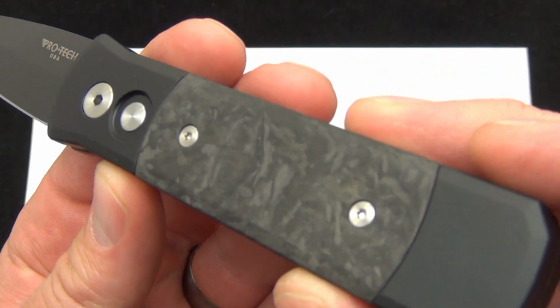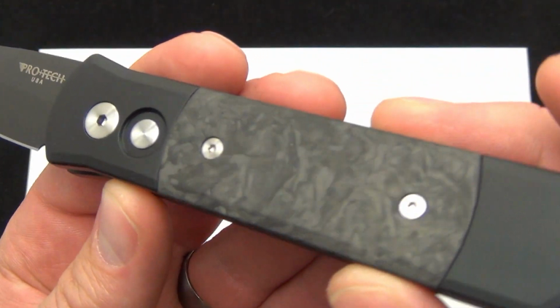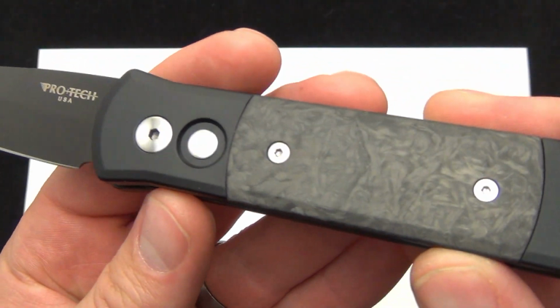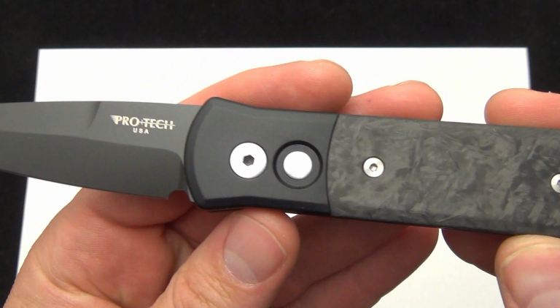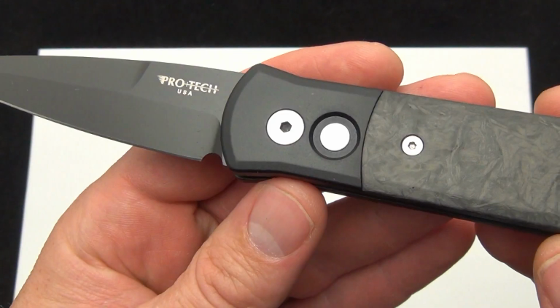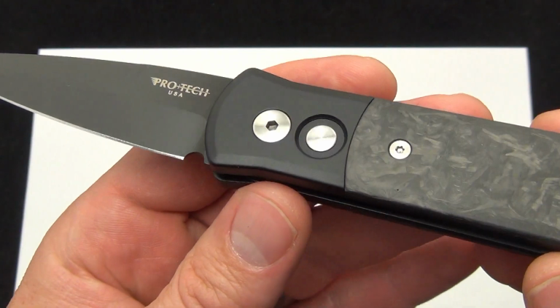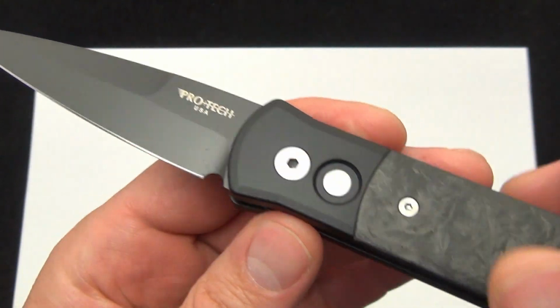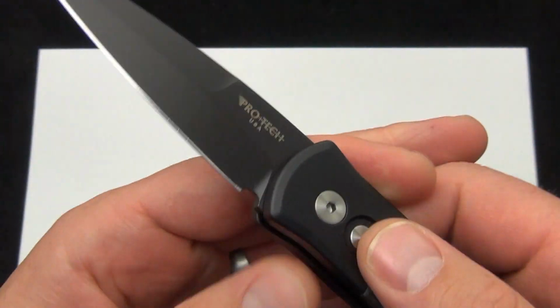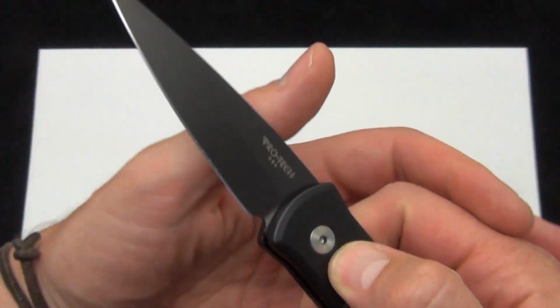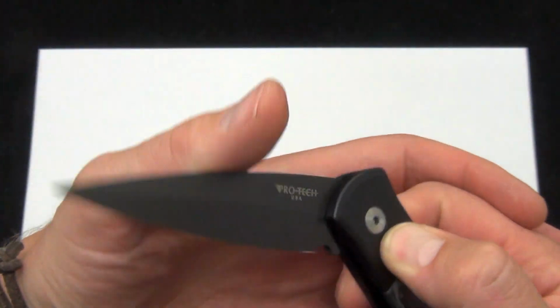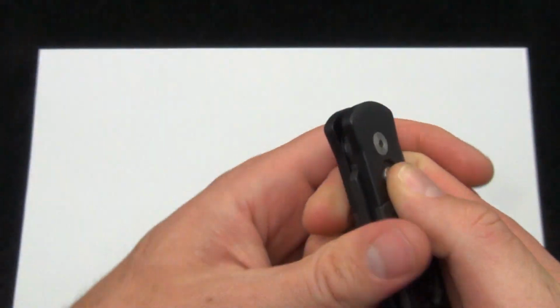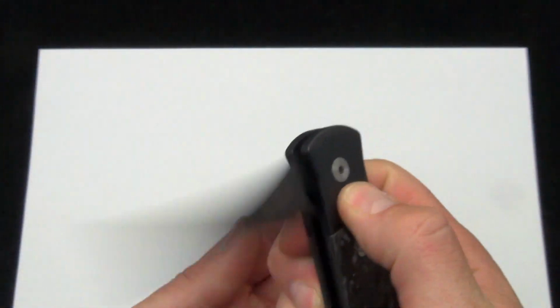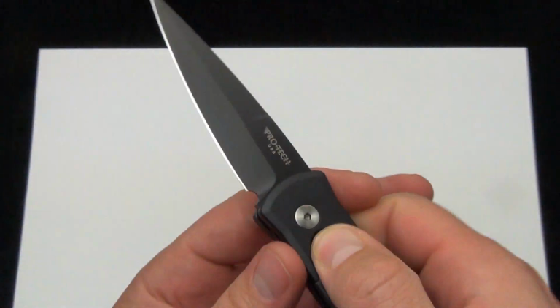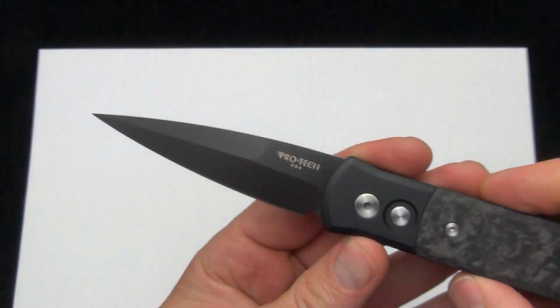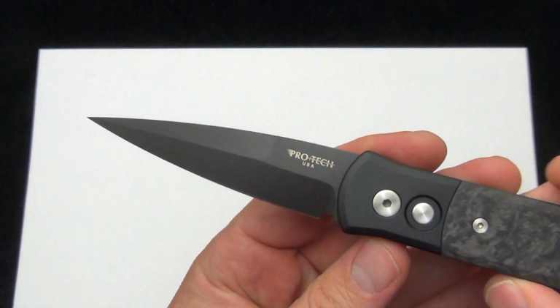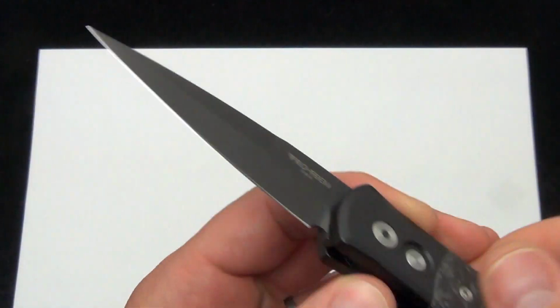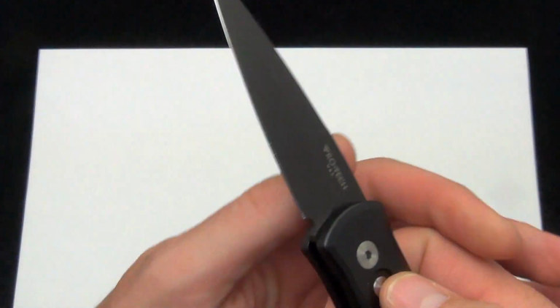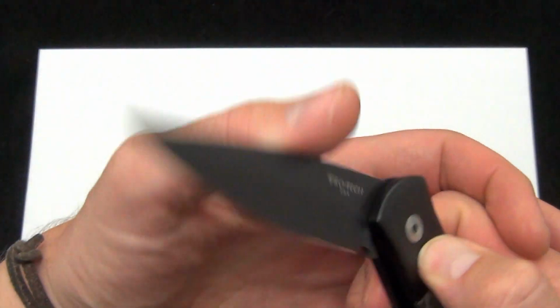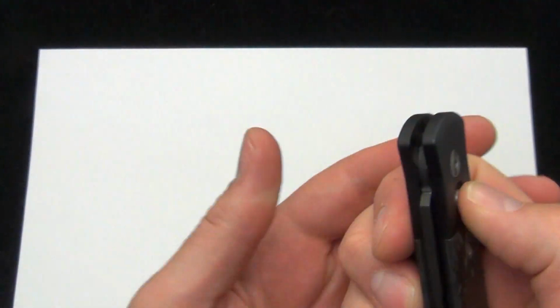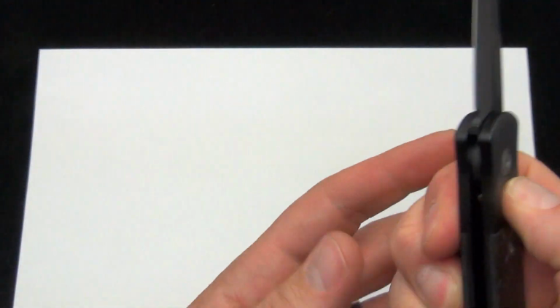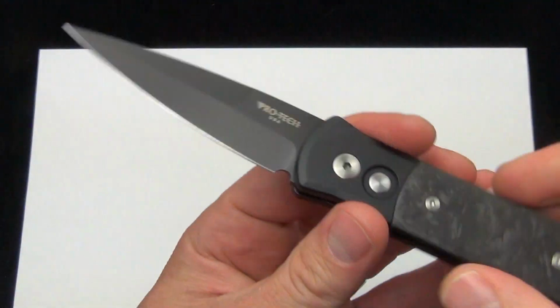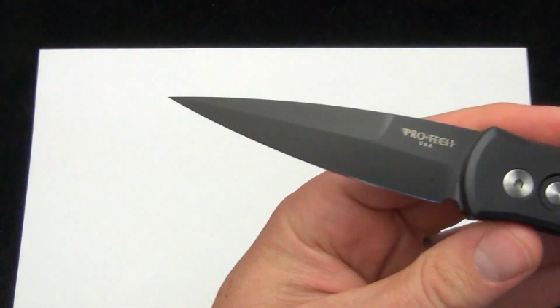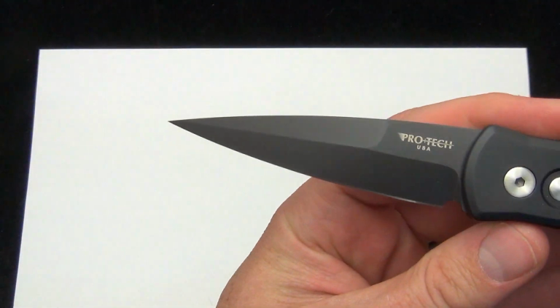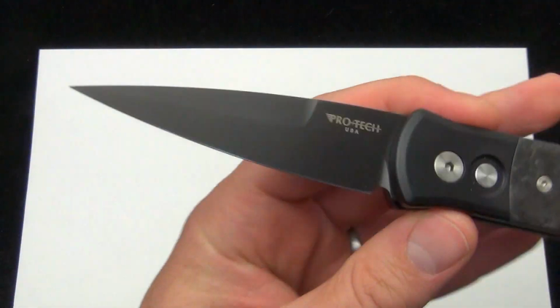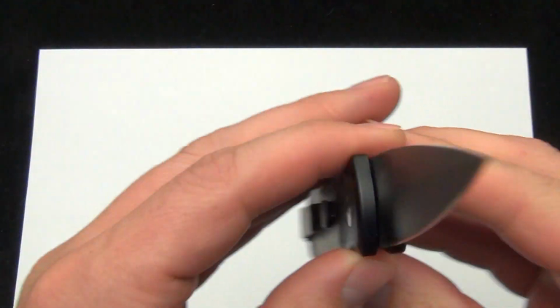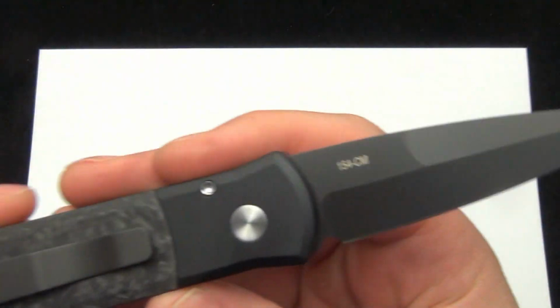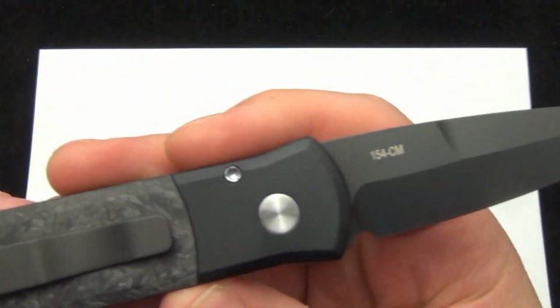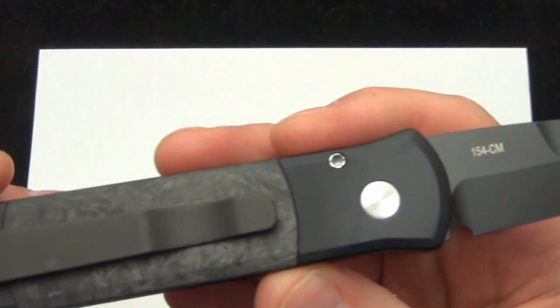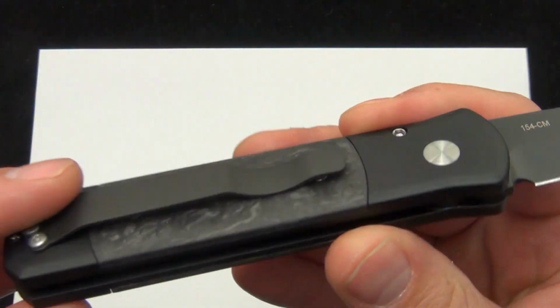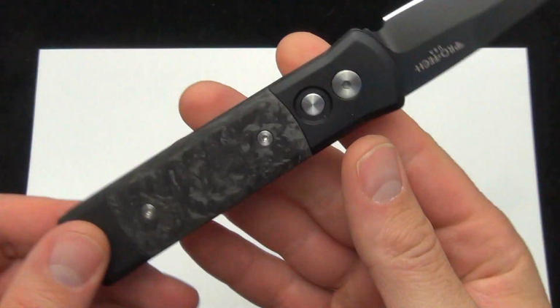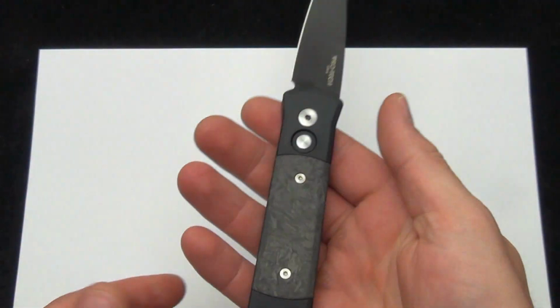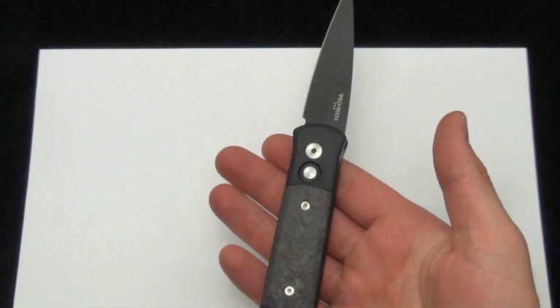There is a good look at it. Same classic Pro-Tec Godson that you've come to know. Still same blade size — 3.15 inch, 154CM steel blade, 7 inches overall.